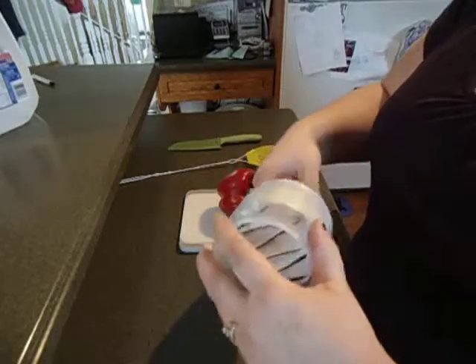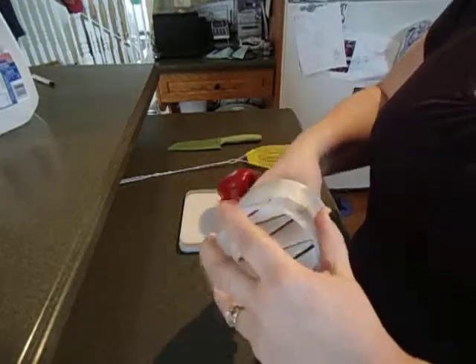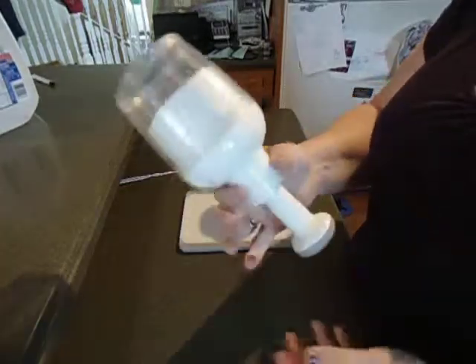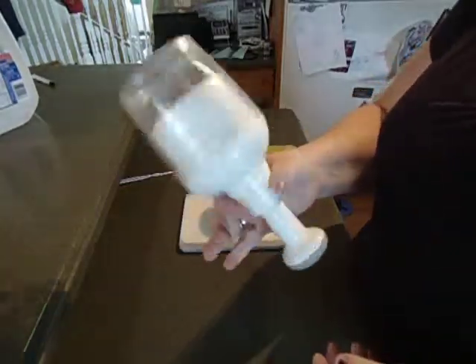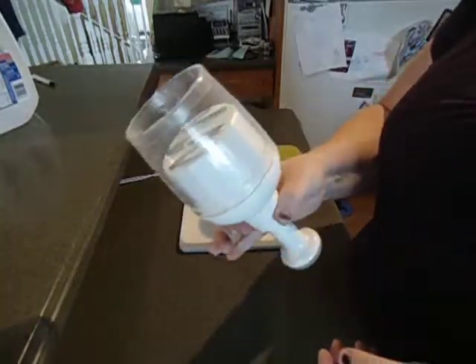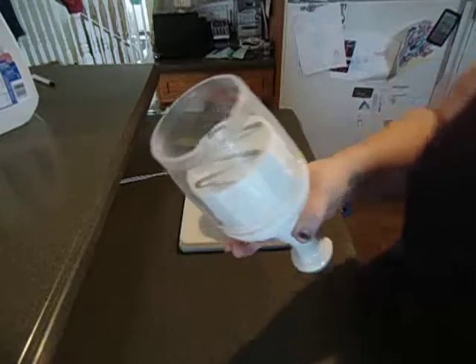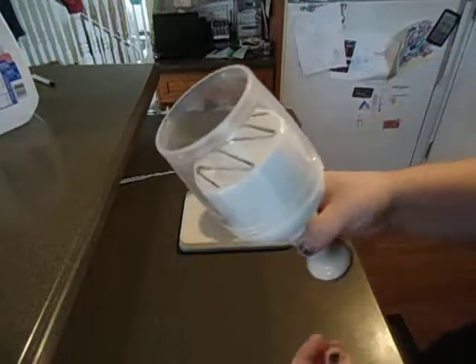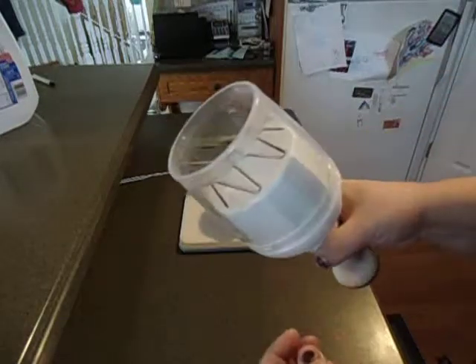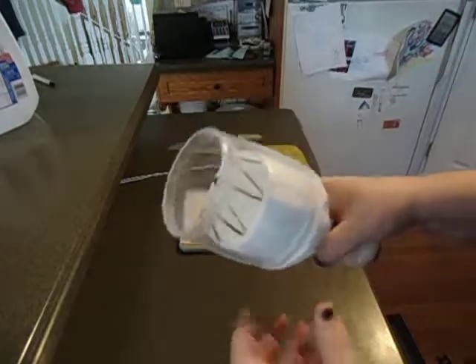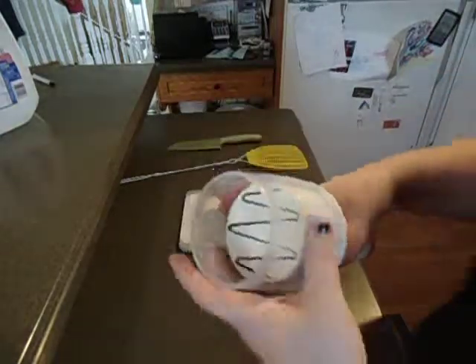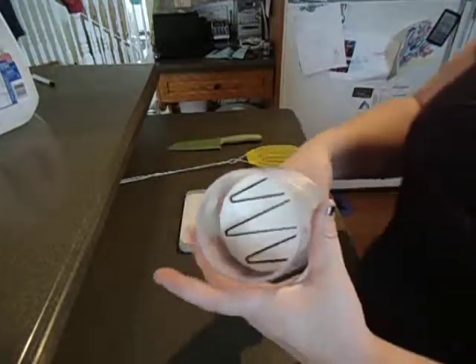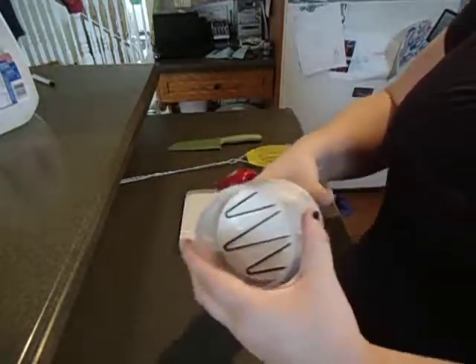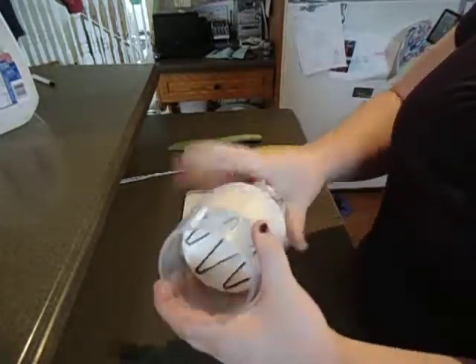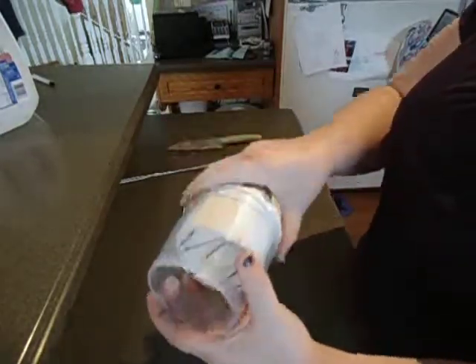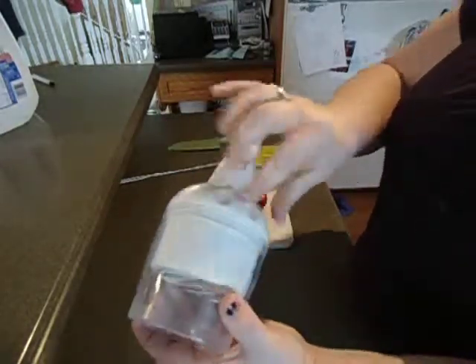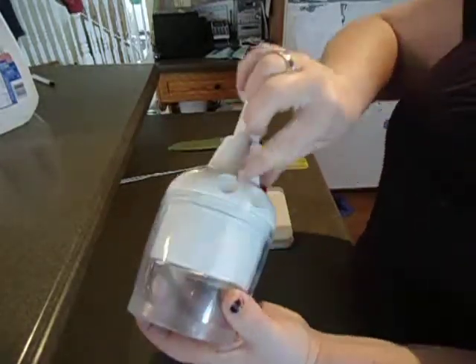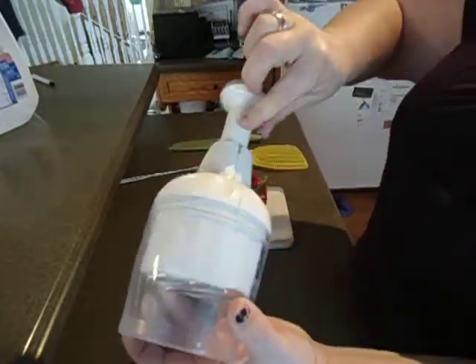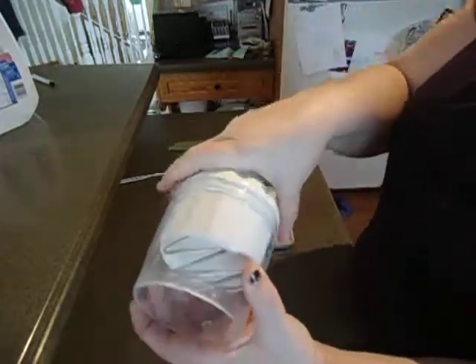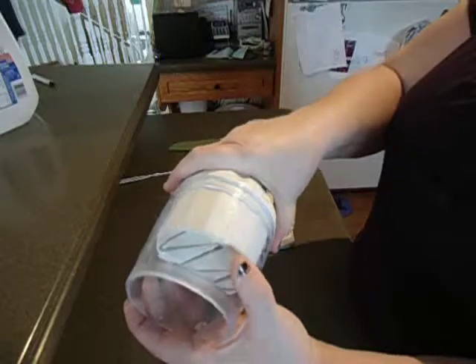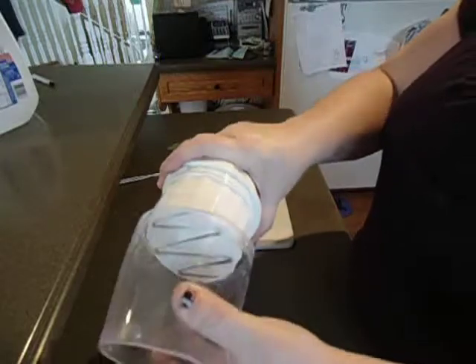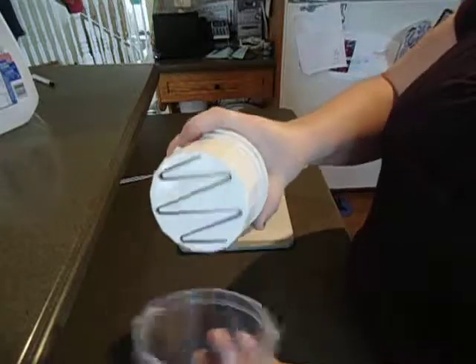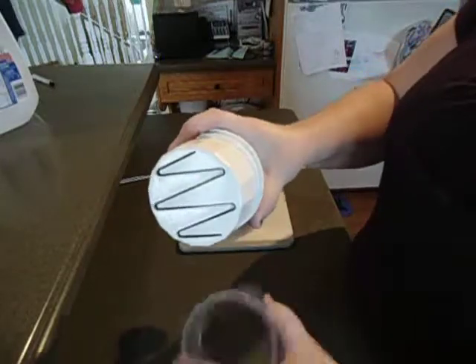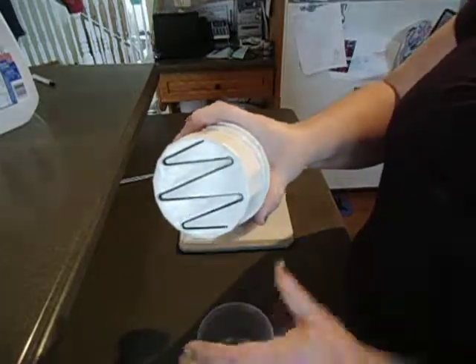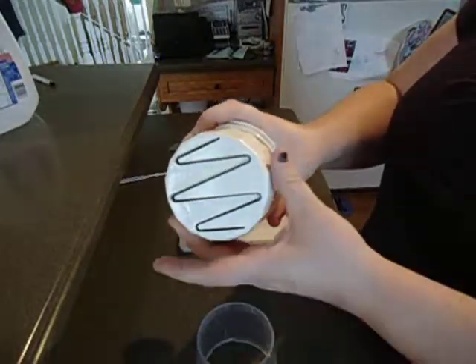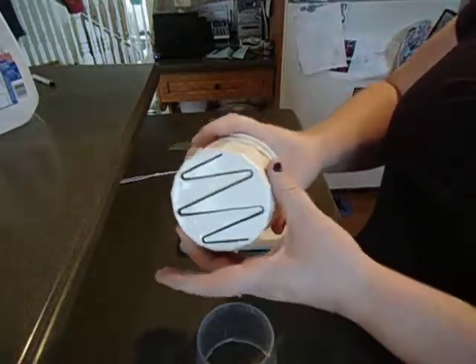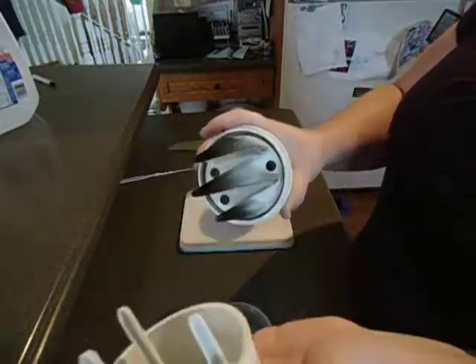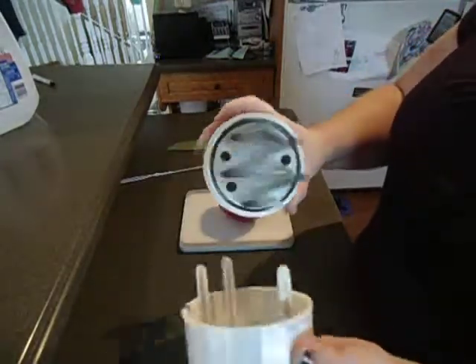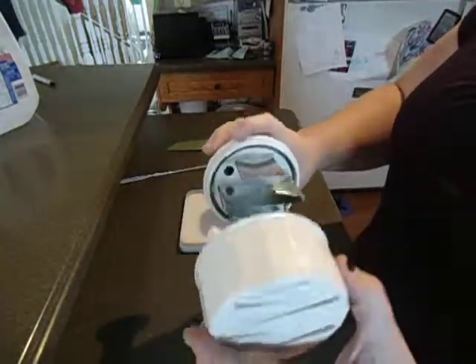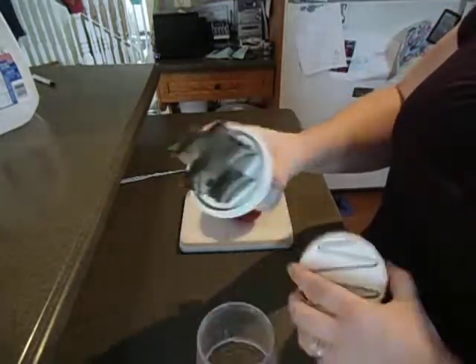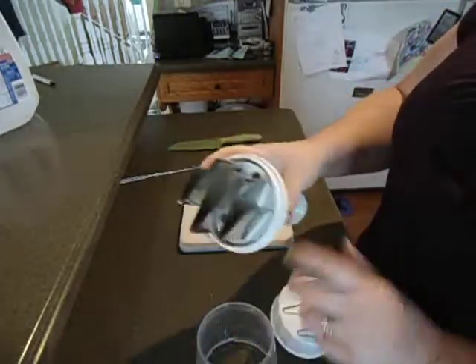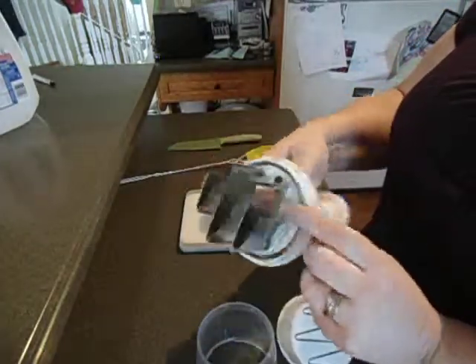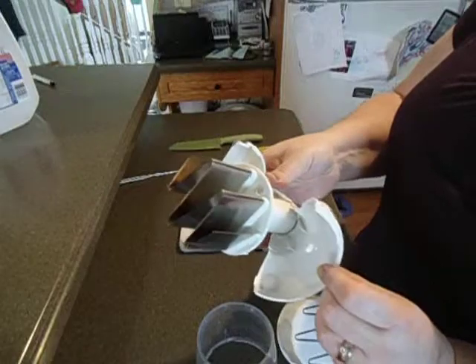So you've got these pieces here. You want to hold here — see where it splits — keep that steady. This piece comes off and then it opens.